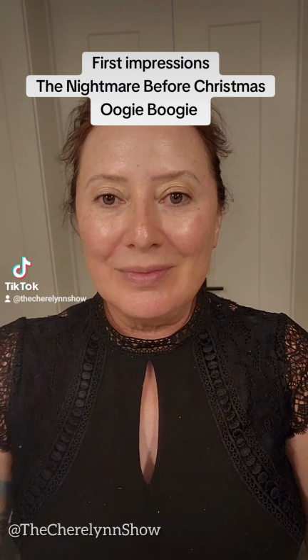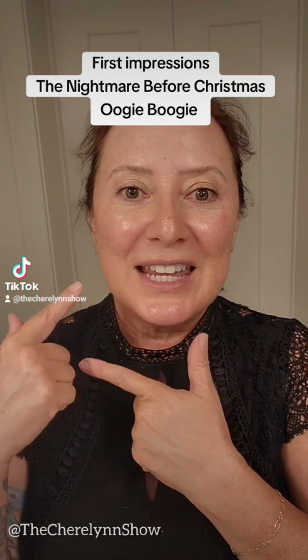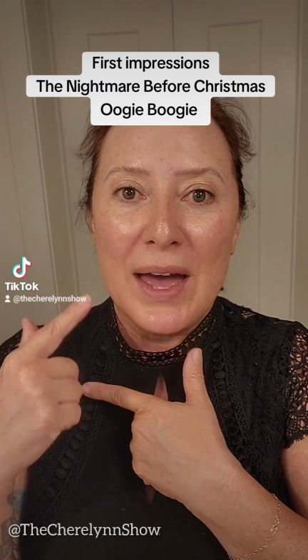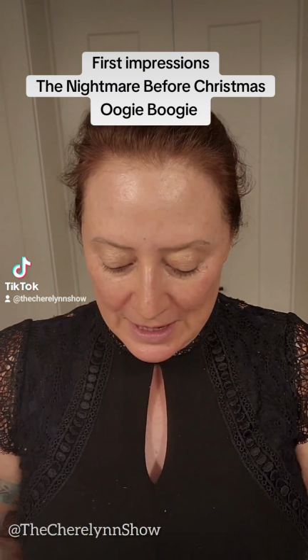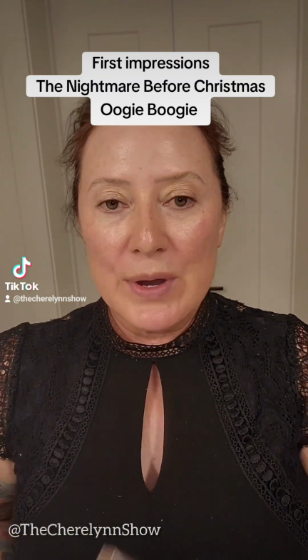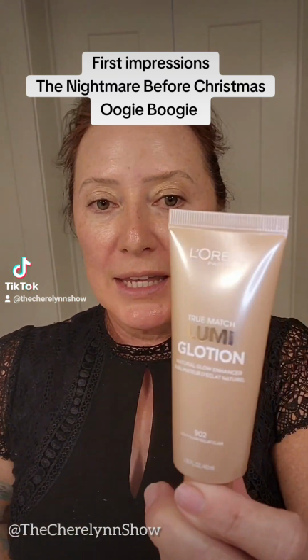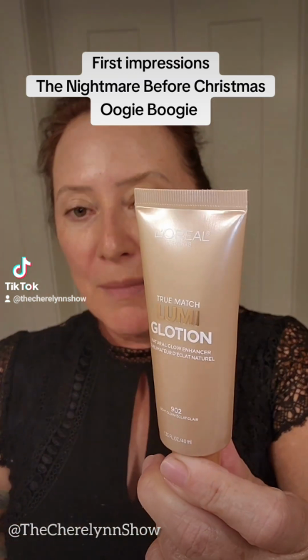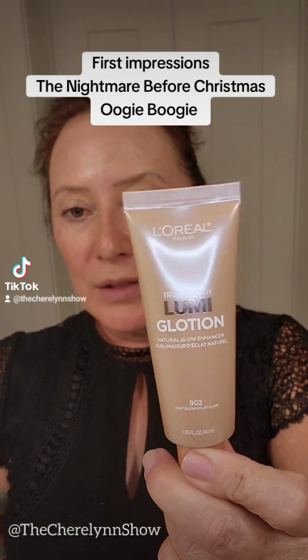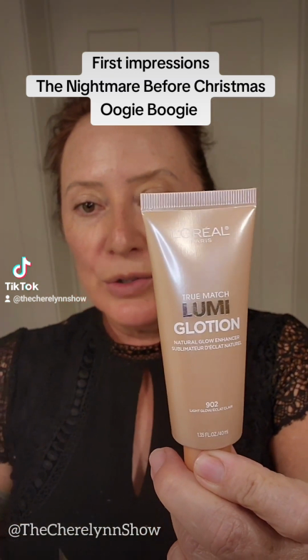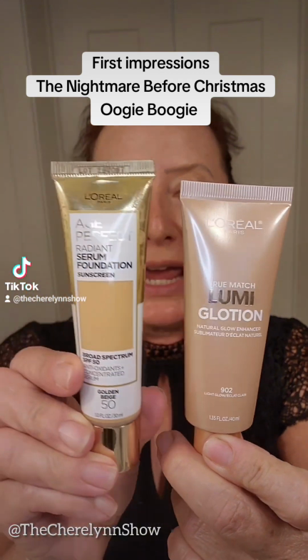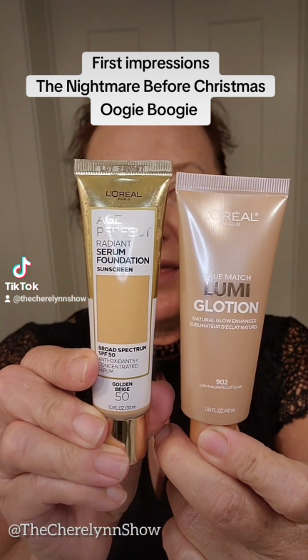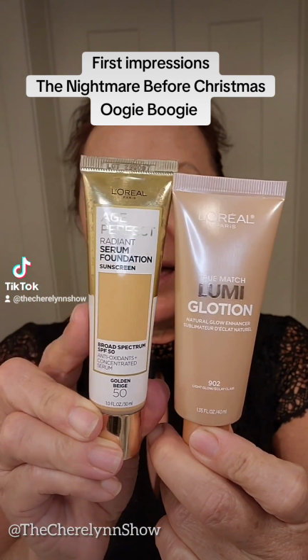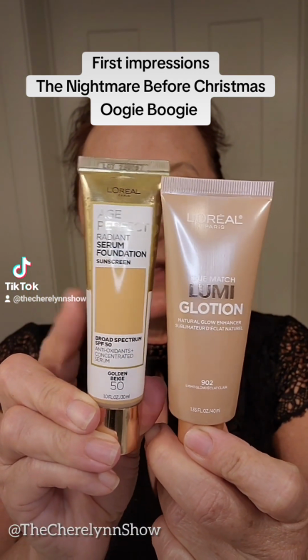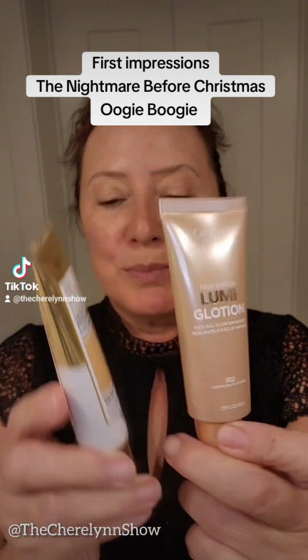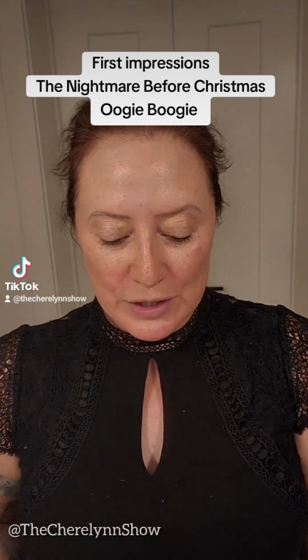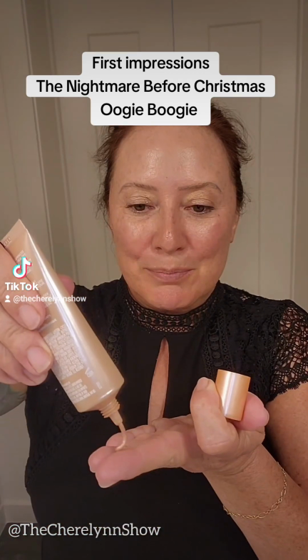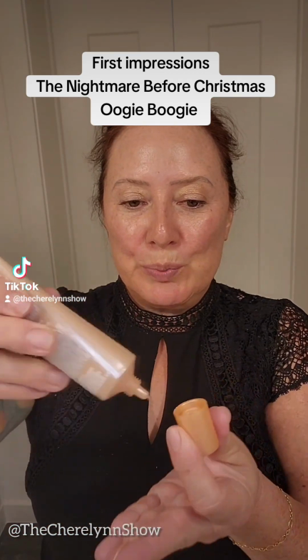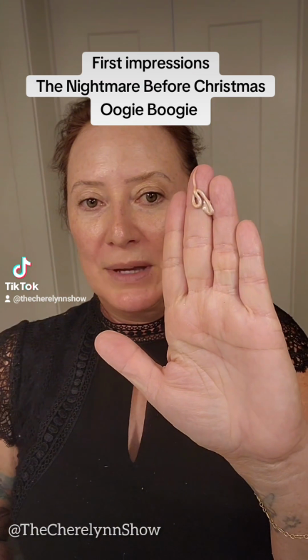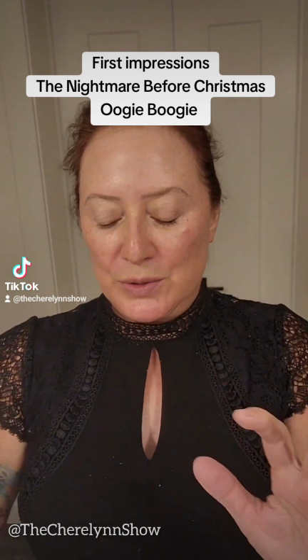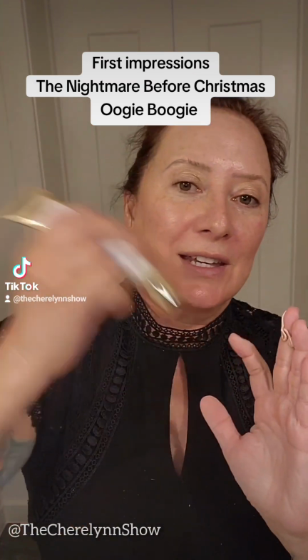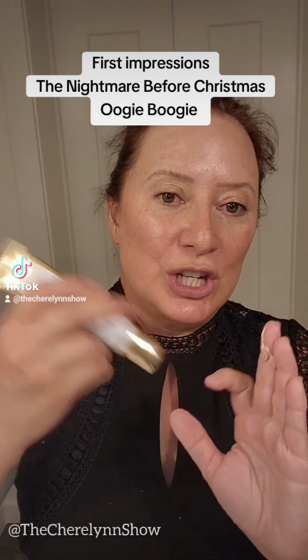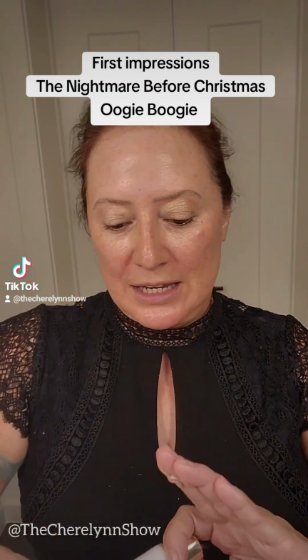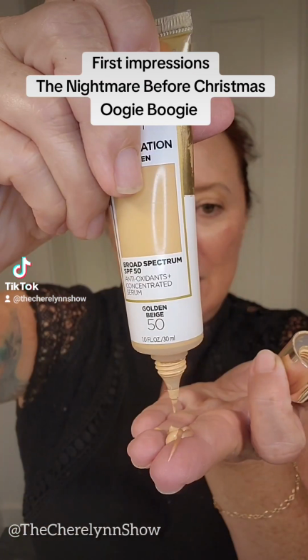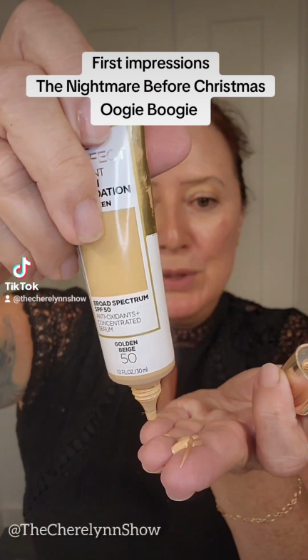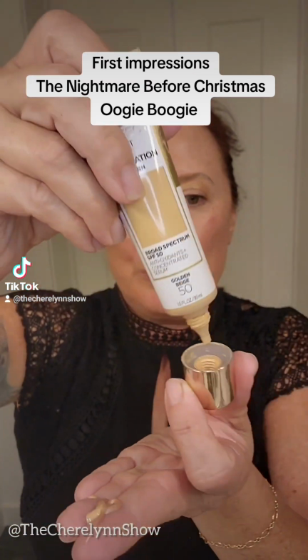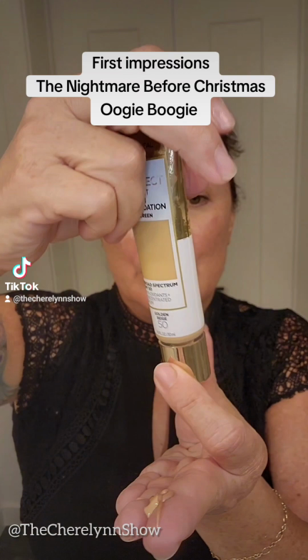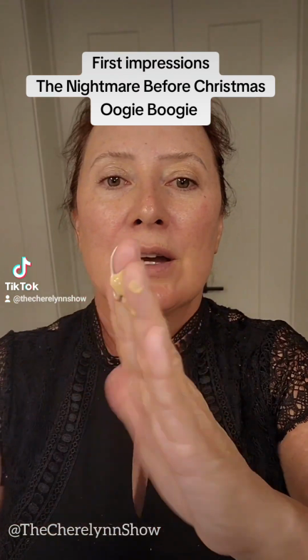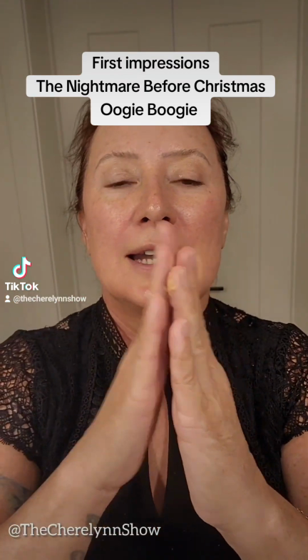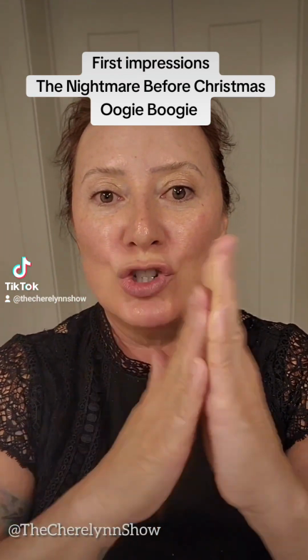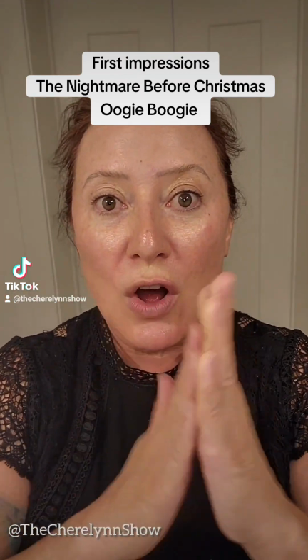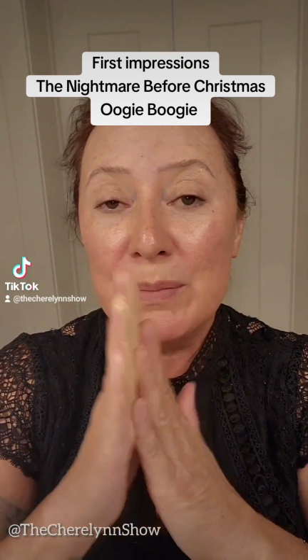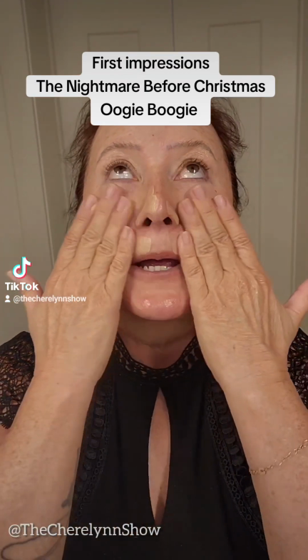Skin is prepped. I'm going in with my Lumi Glotion and a little bit of the Age Perfection. Now we'll zhush it all over the place like this.